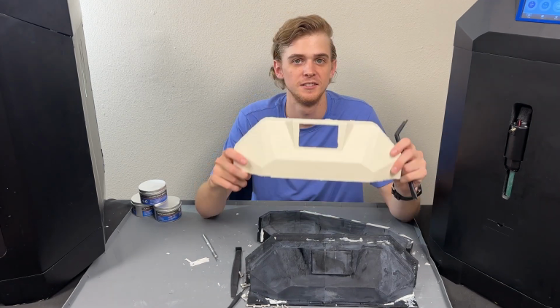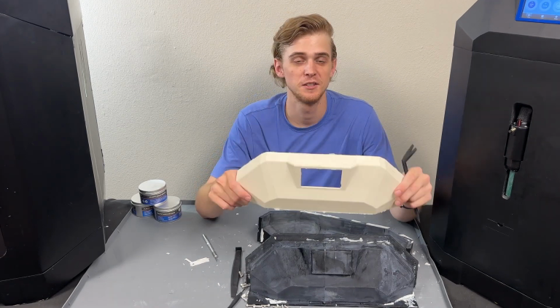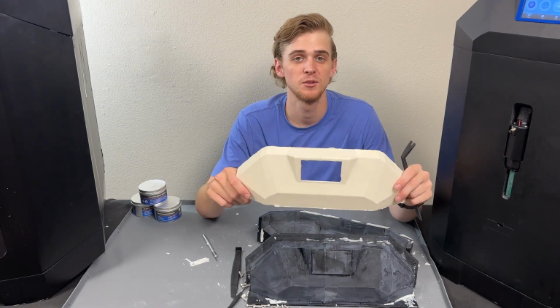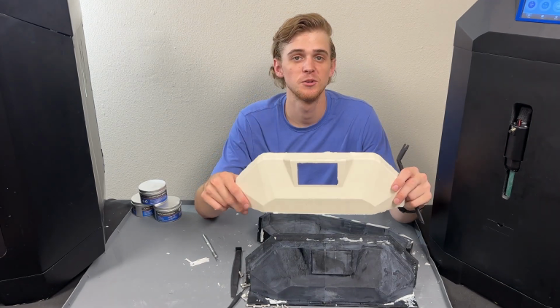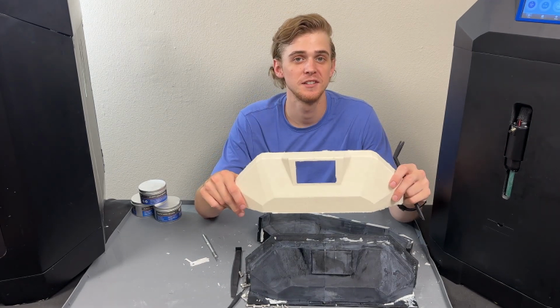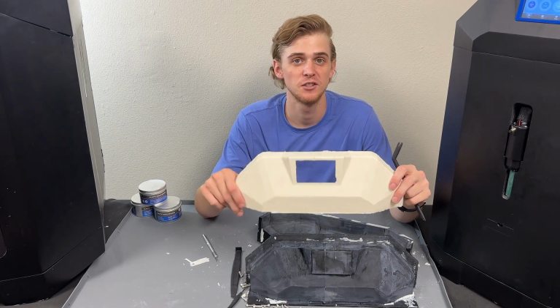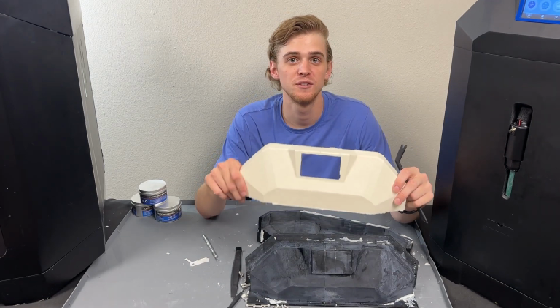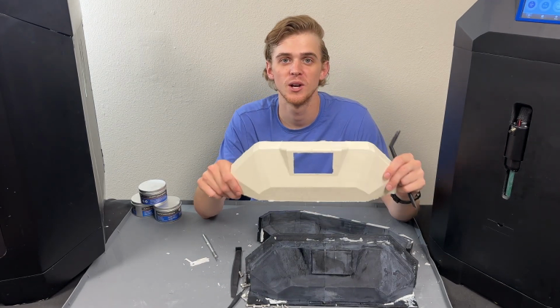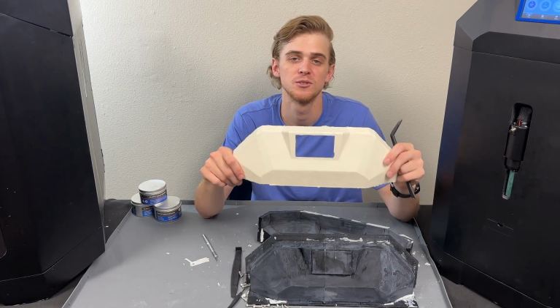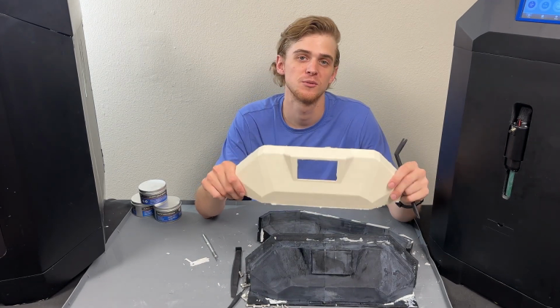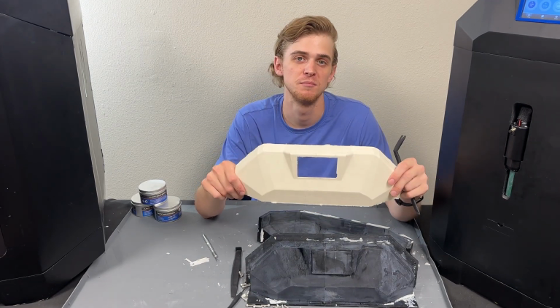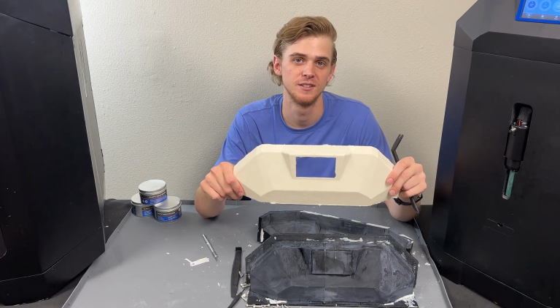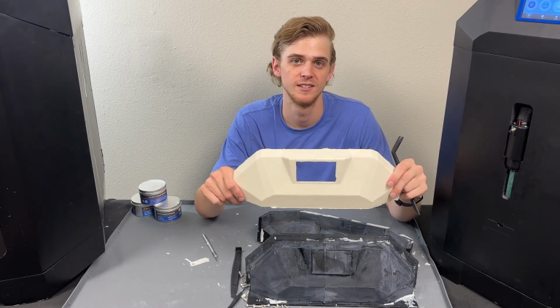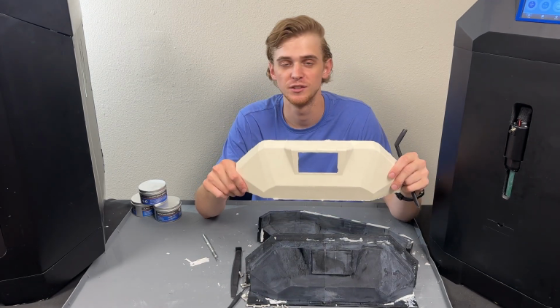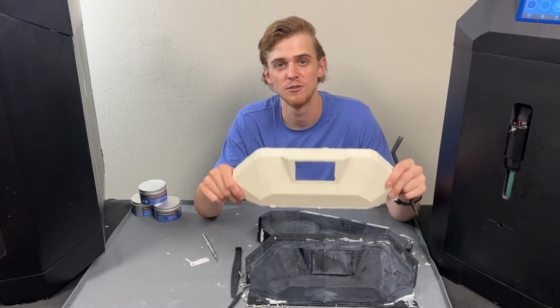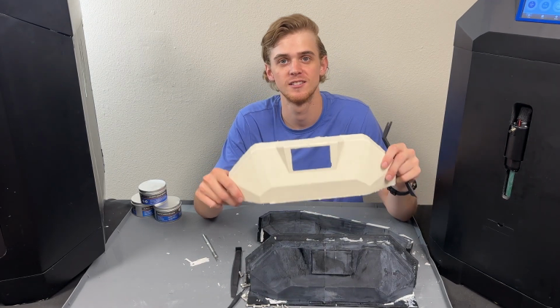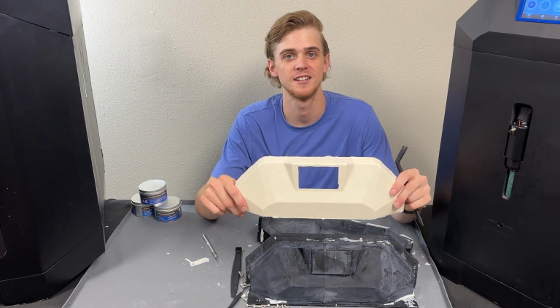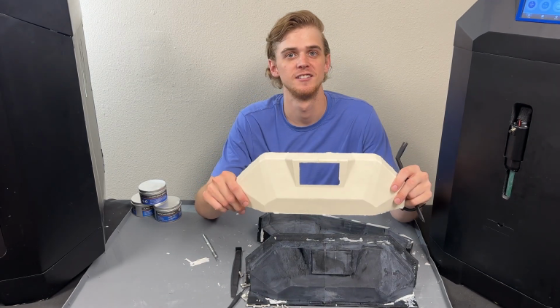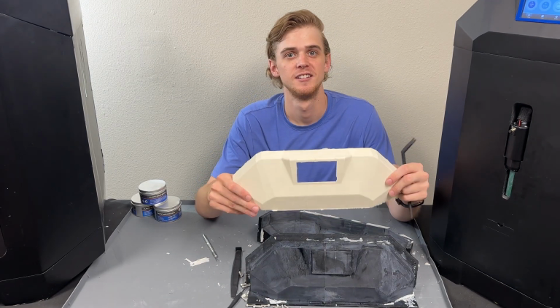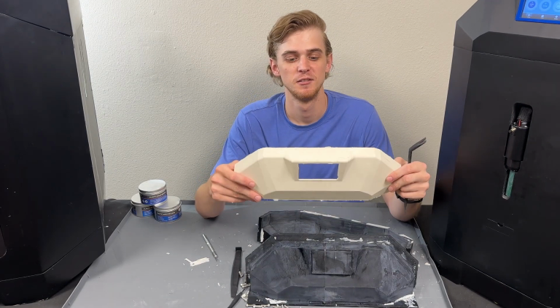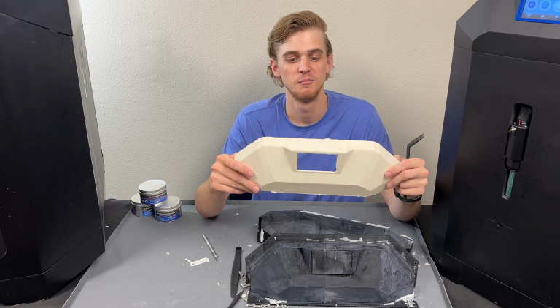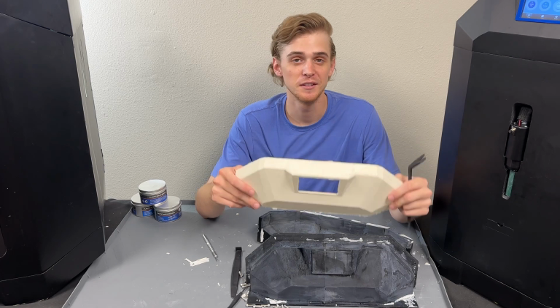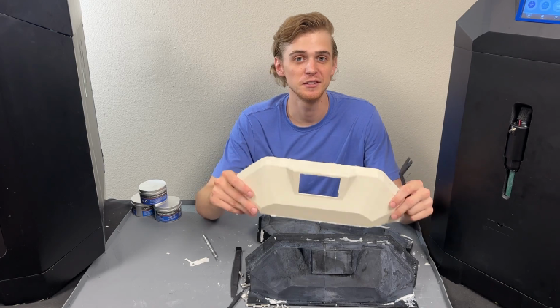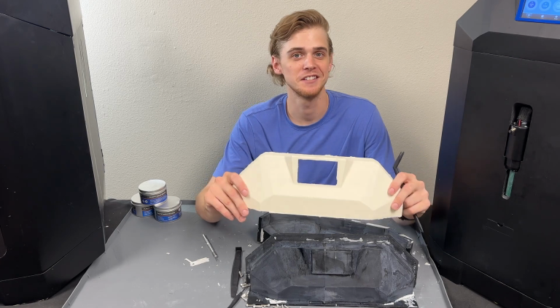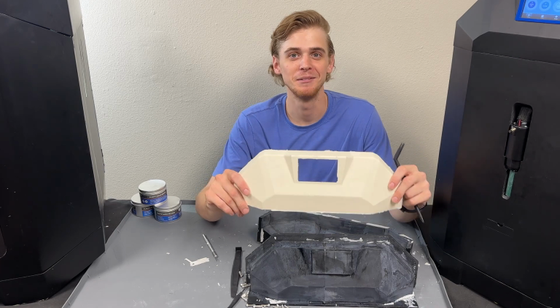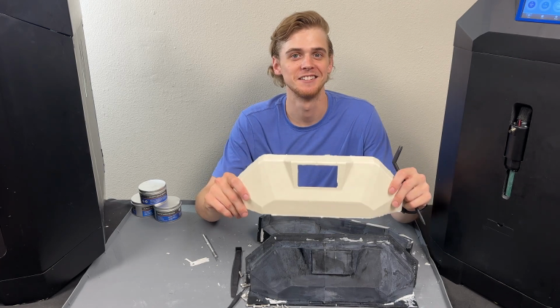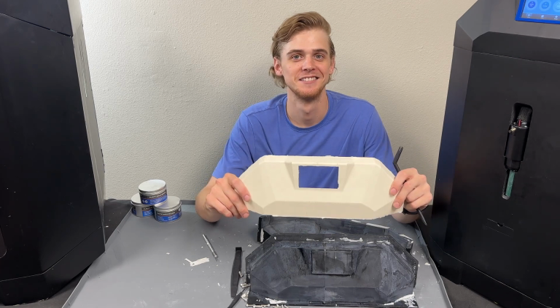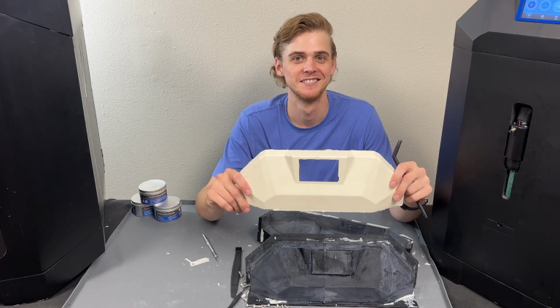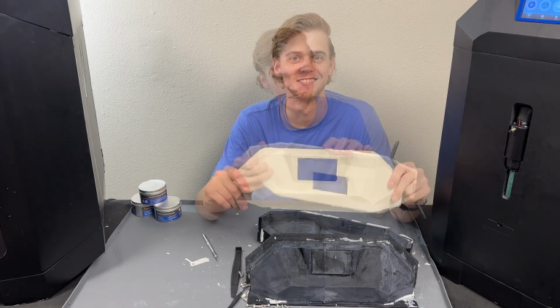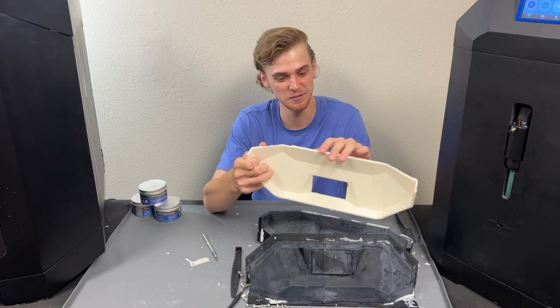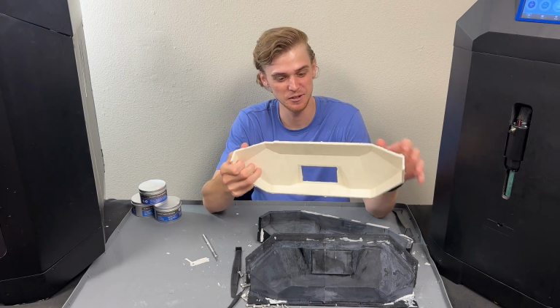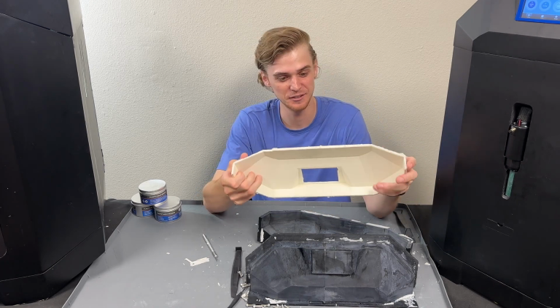This part would normally take 24 hours to 3D print and a few hours to sand, but this only took ten minutes. This is perfect.